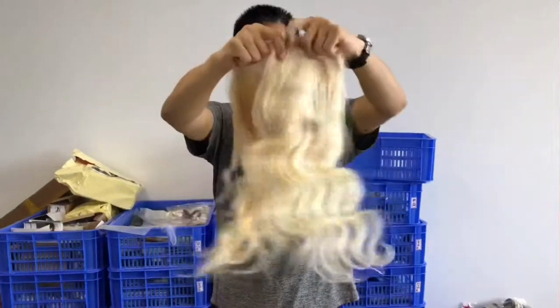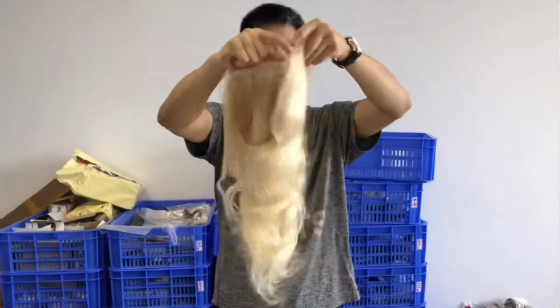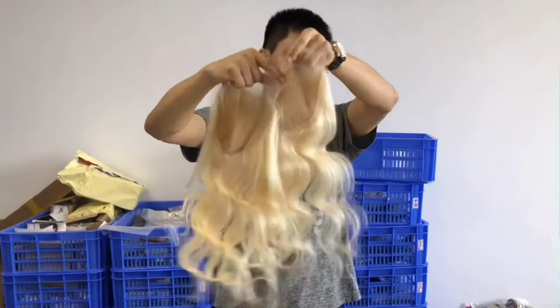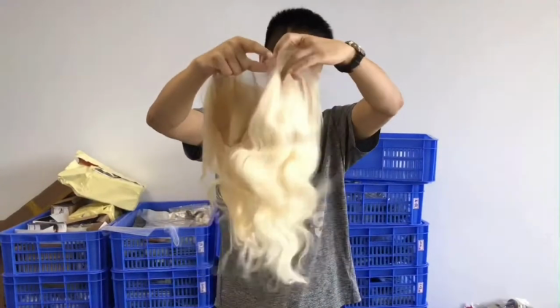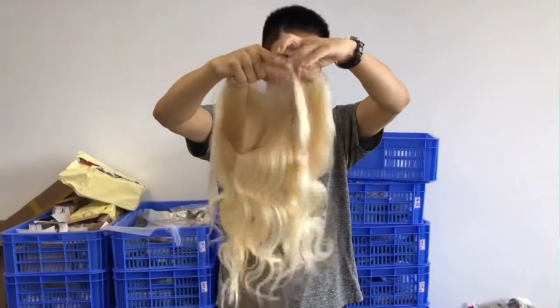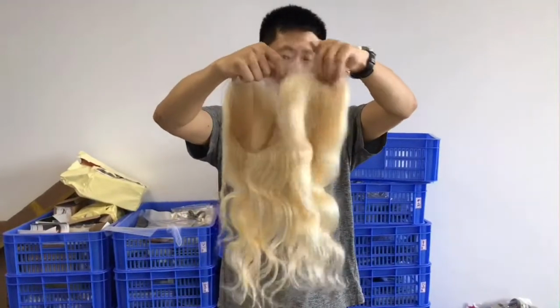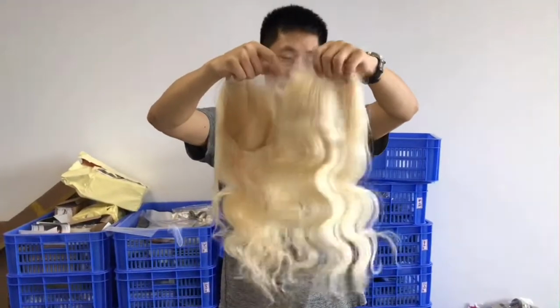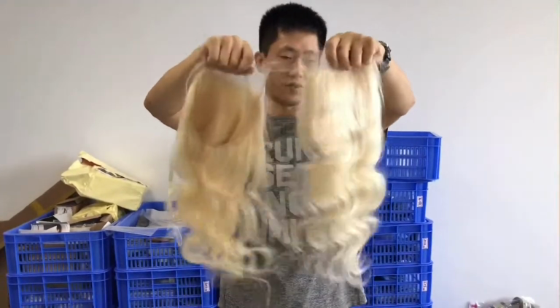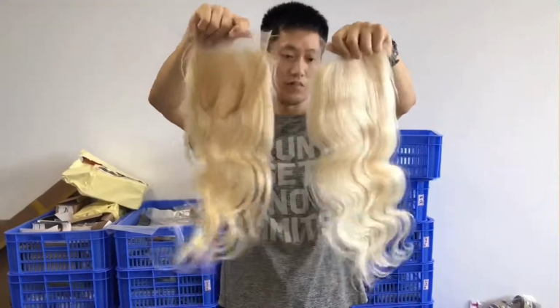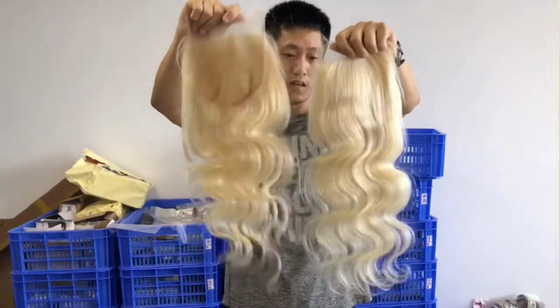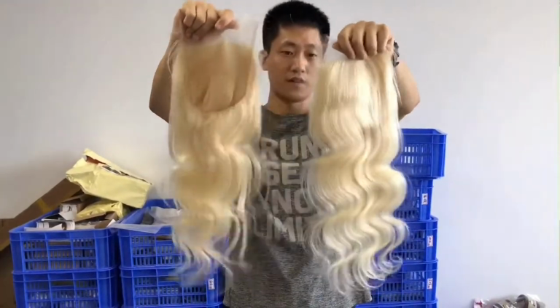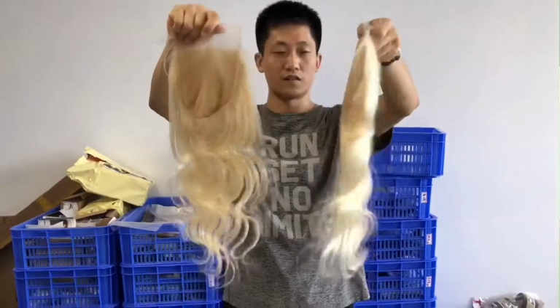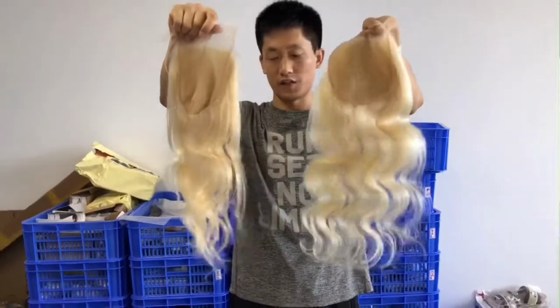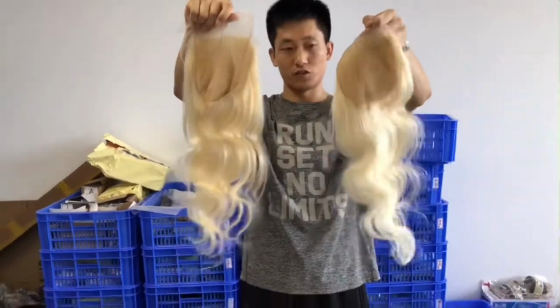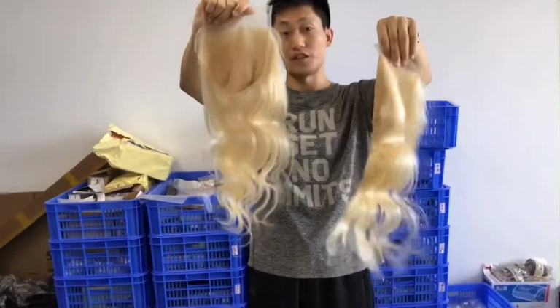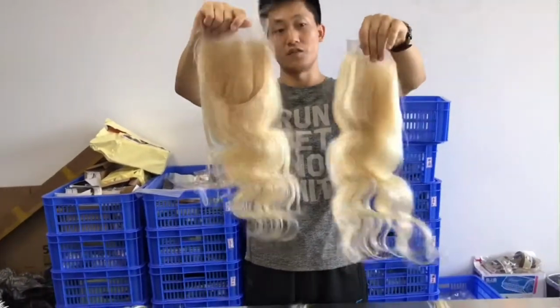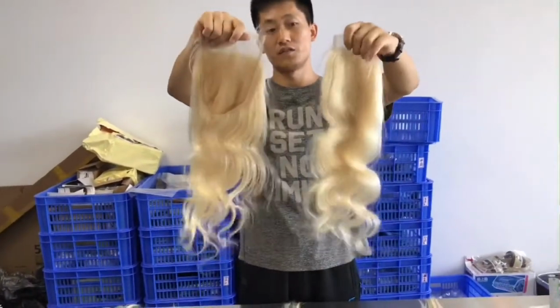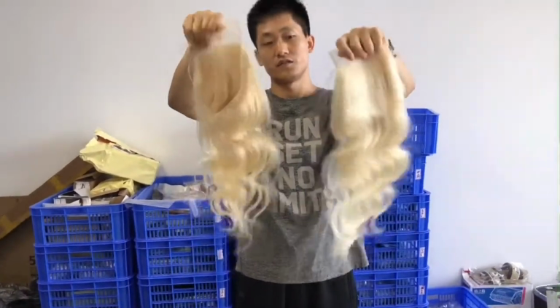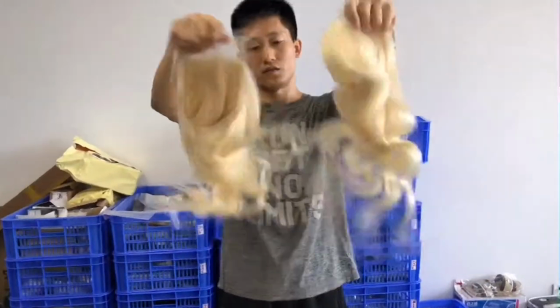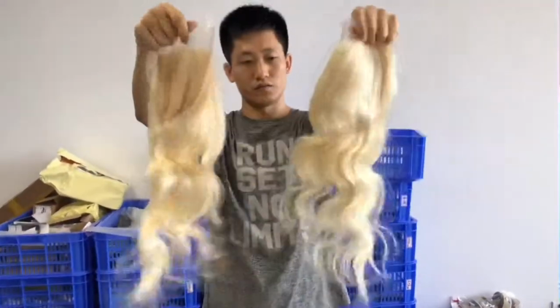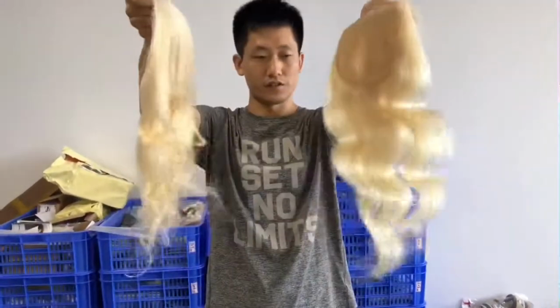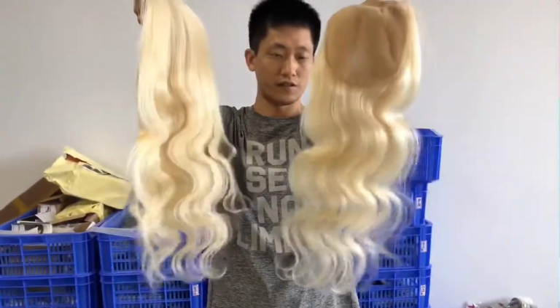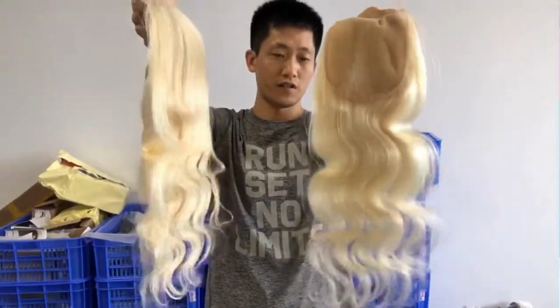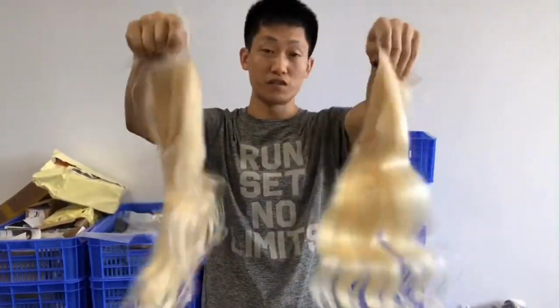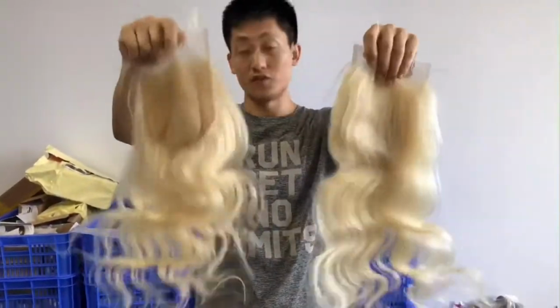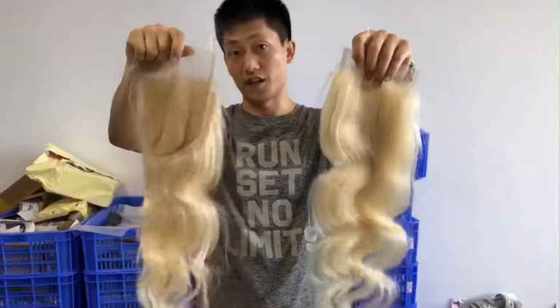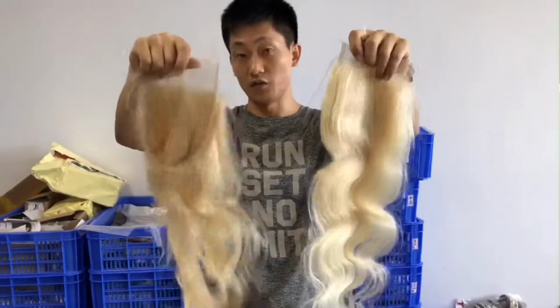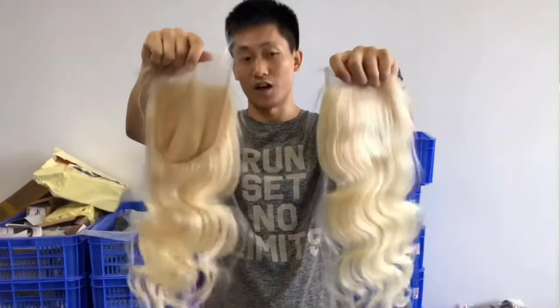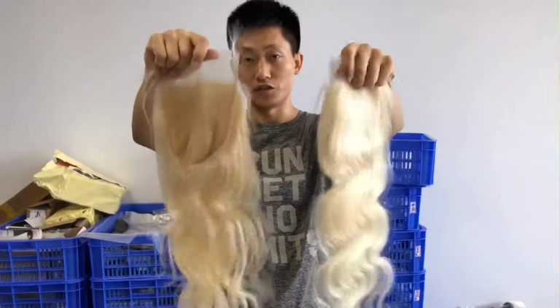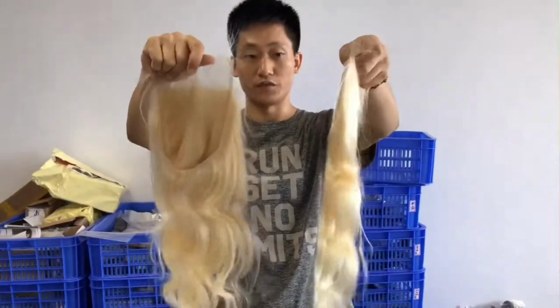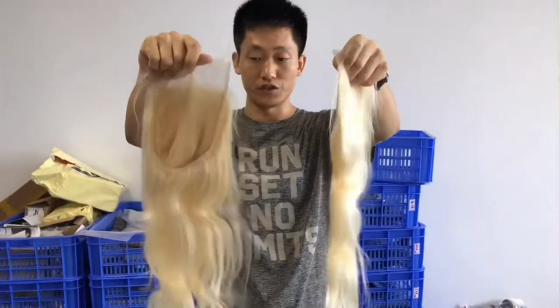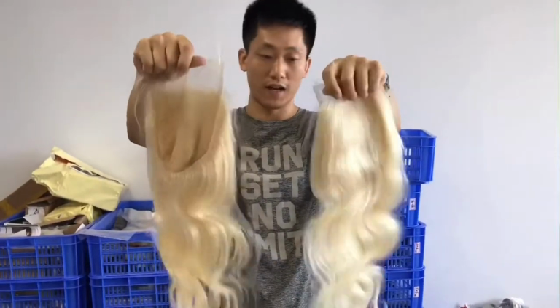In this video, I'm going to introduce the 613 brown color hair — the Lace Closure and Lace Frontal. We use 100% cuticle-aligned virgin hair to achieve this color.